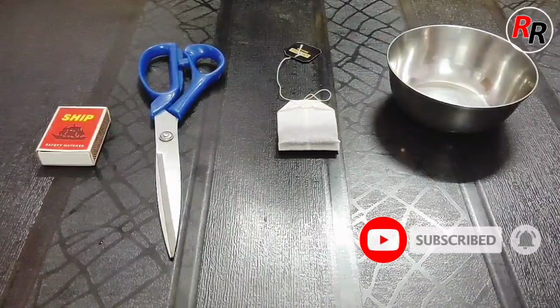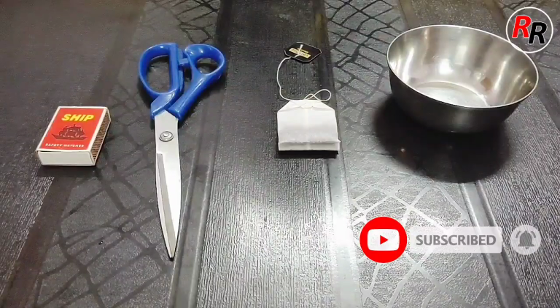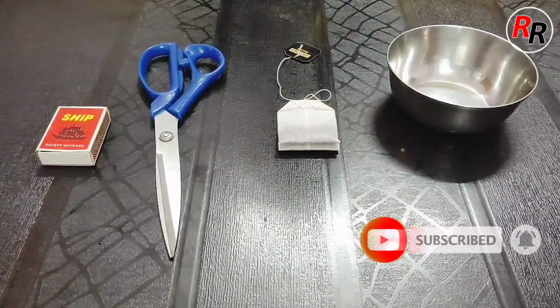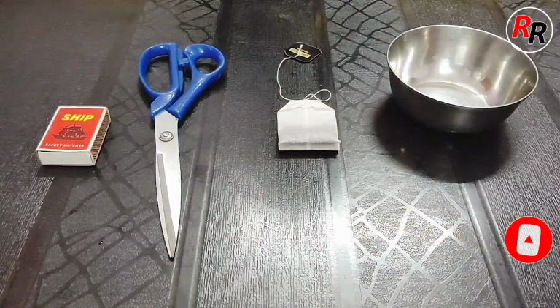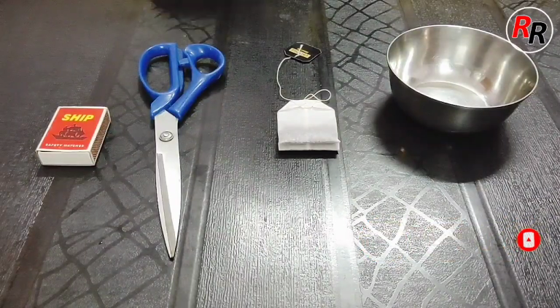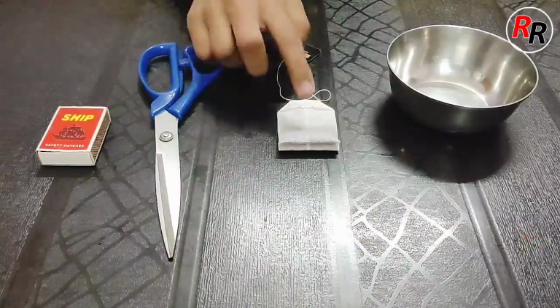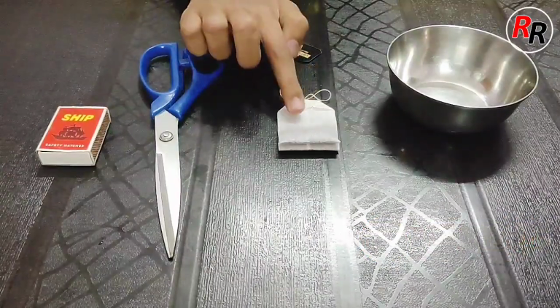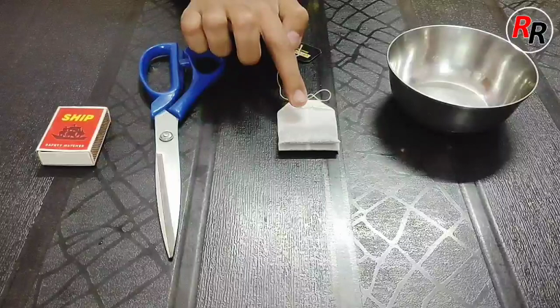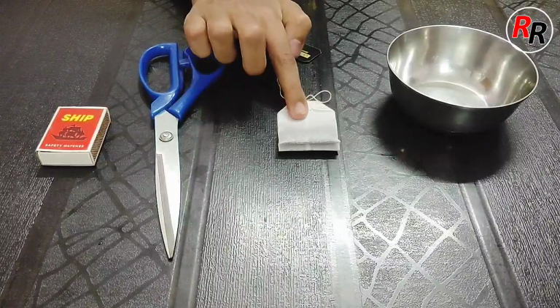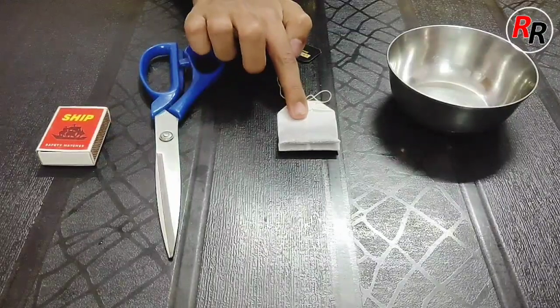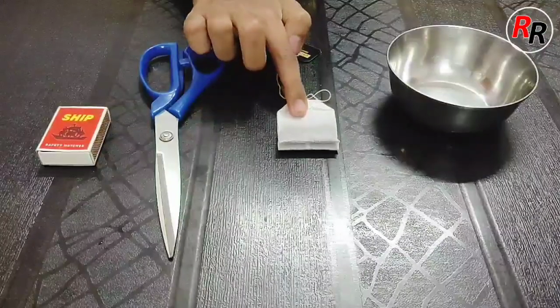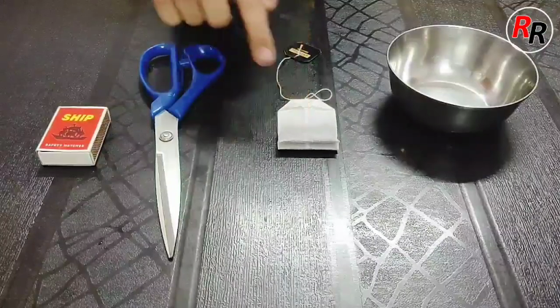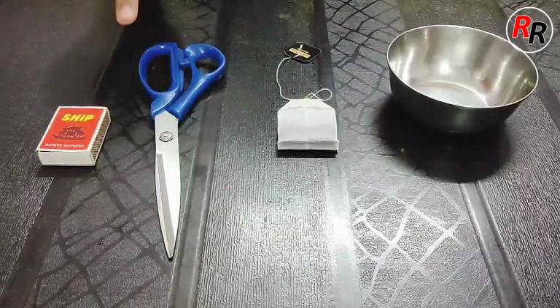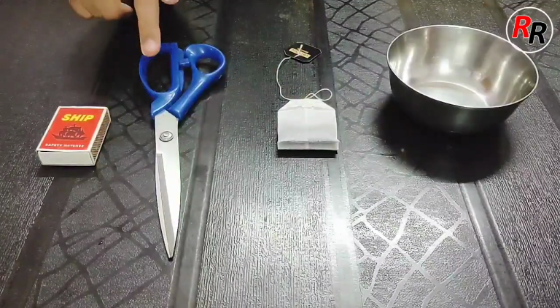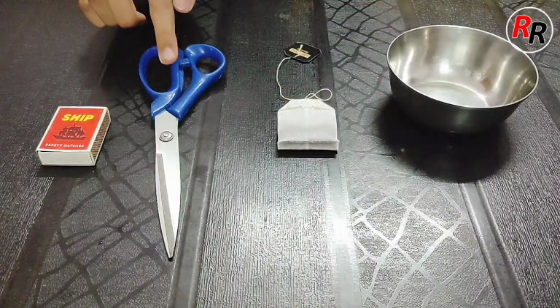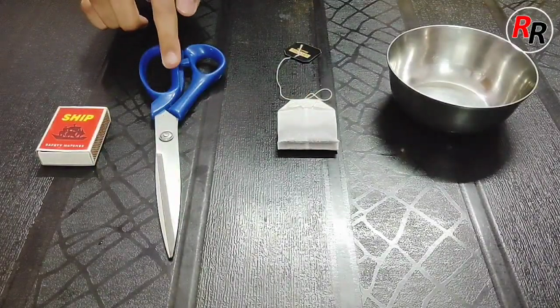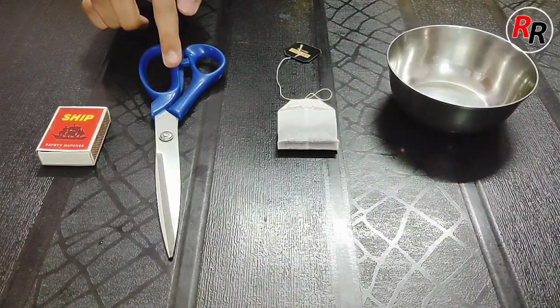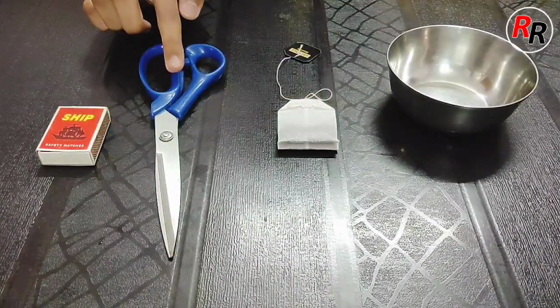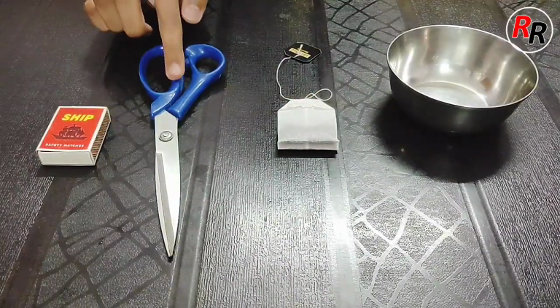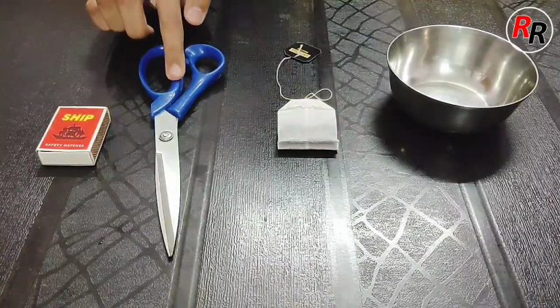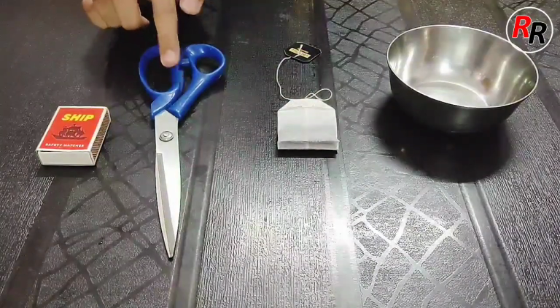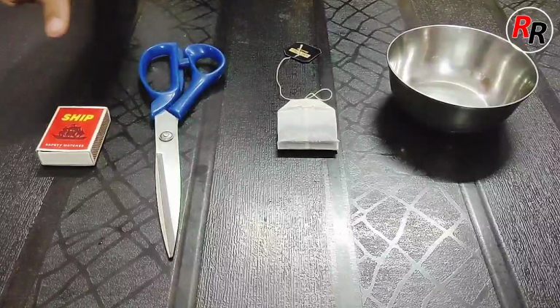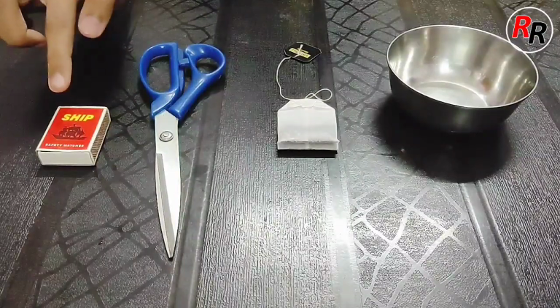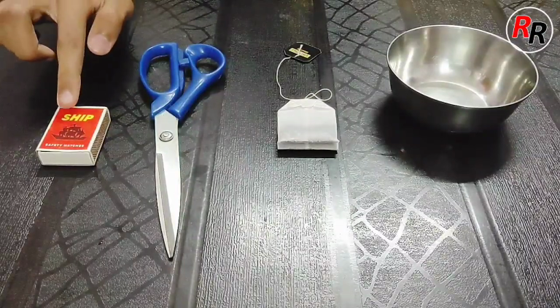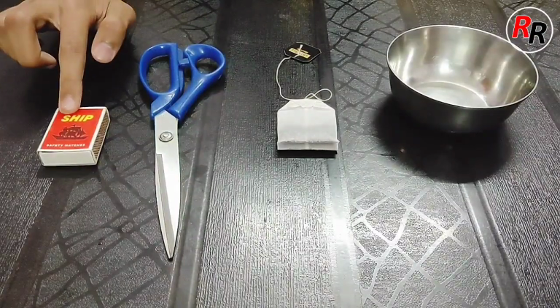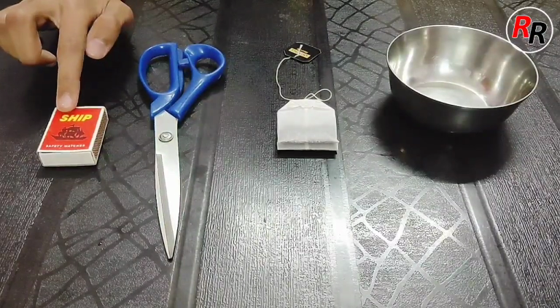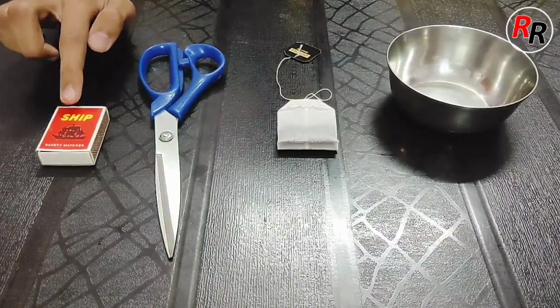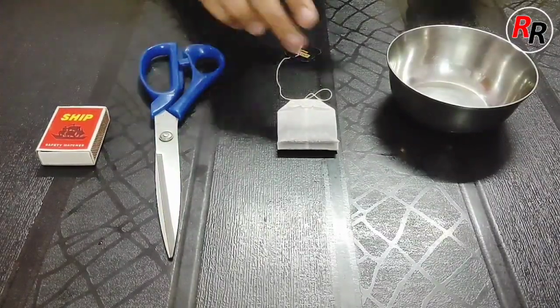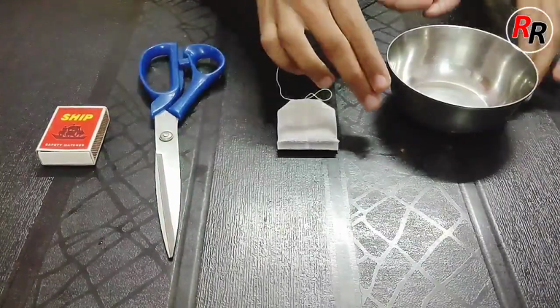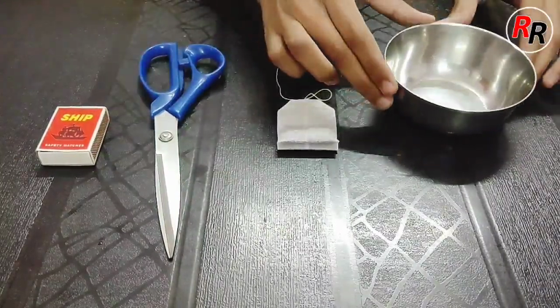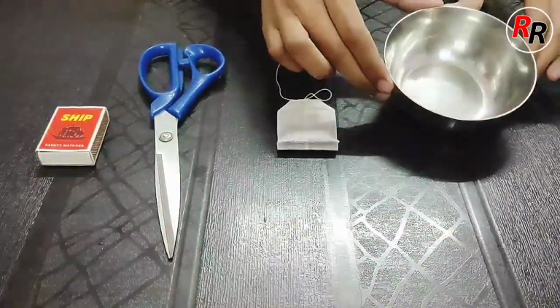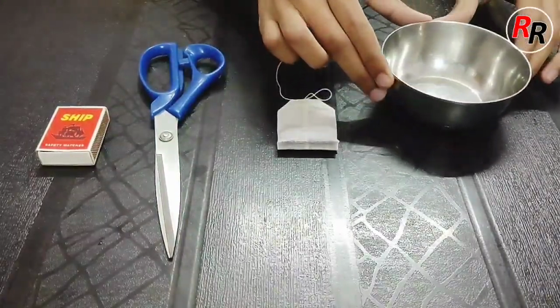For making this teabag rocket we need a teabag, a scissors, a matchbox and a bowl.